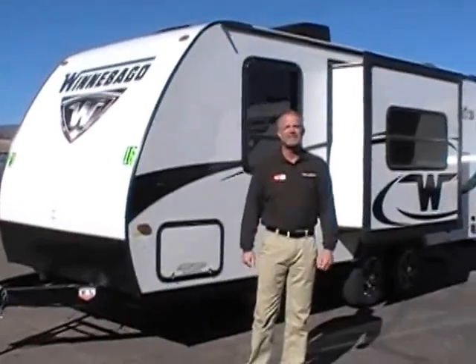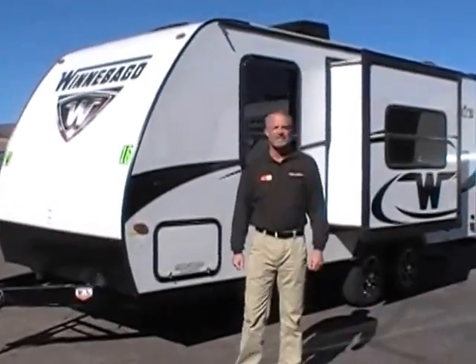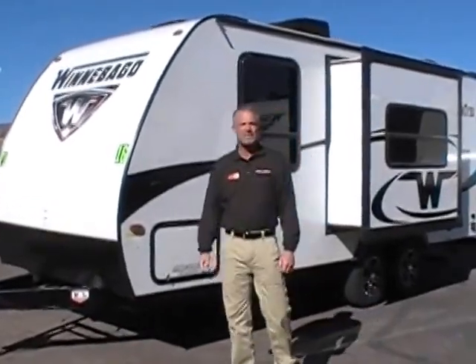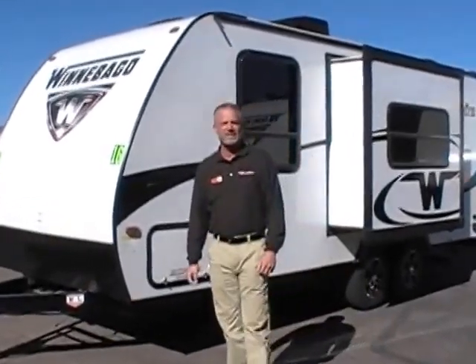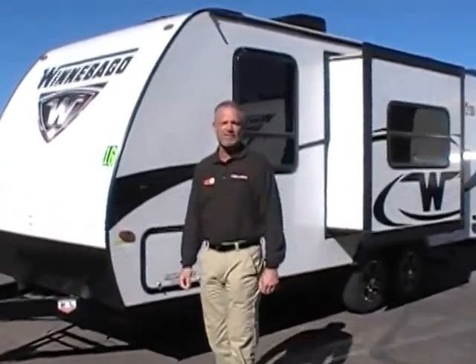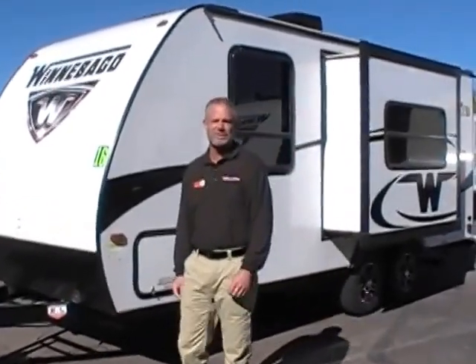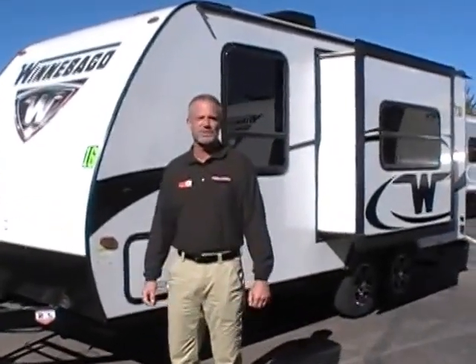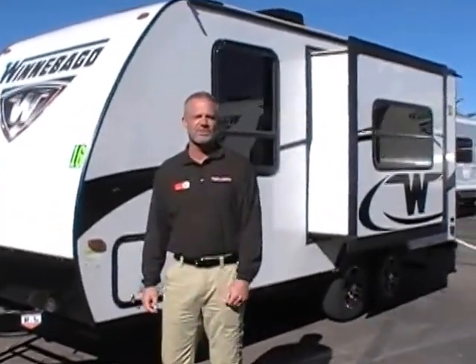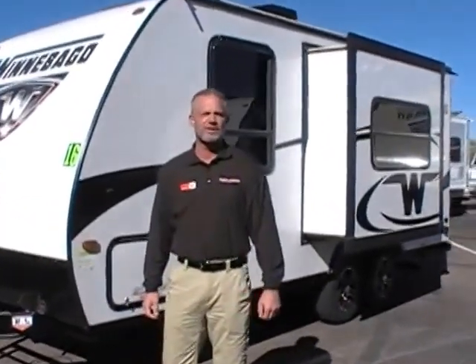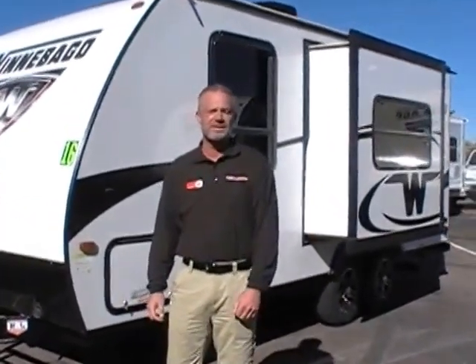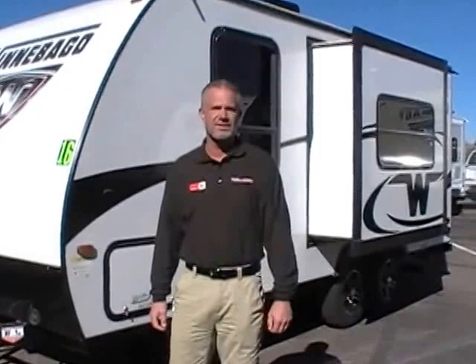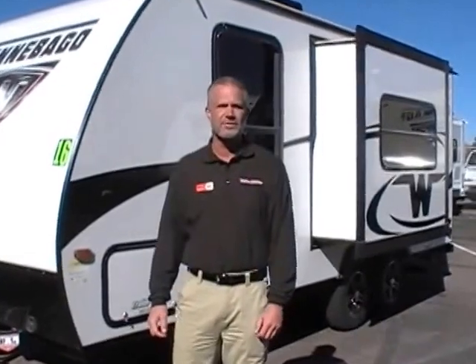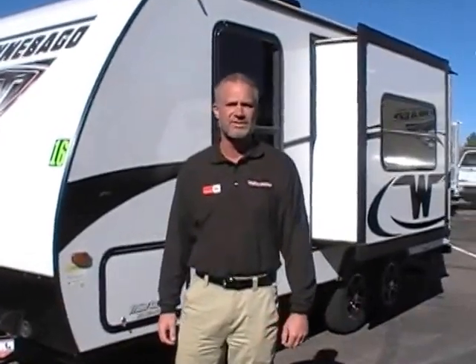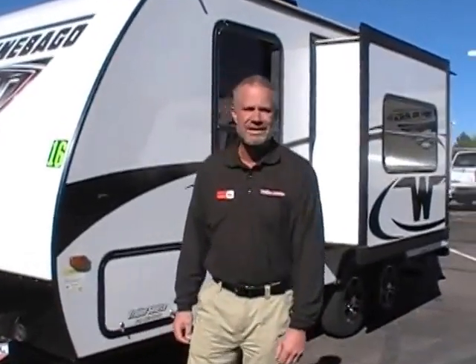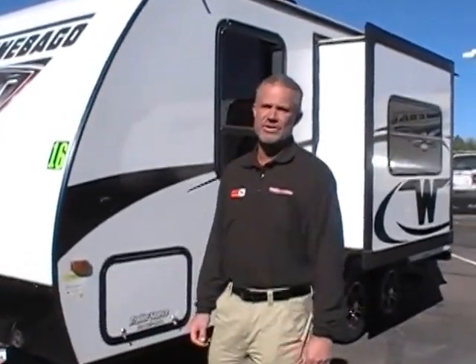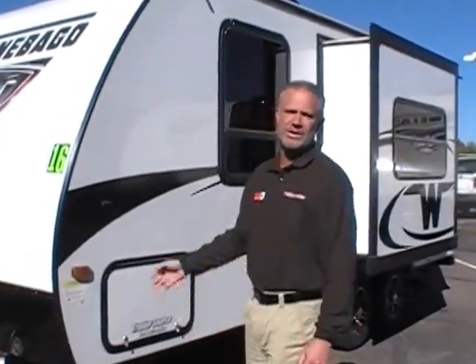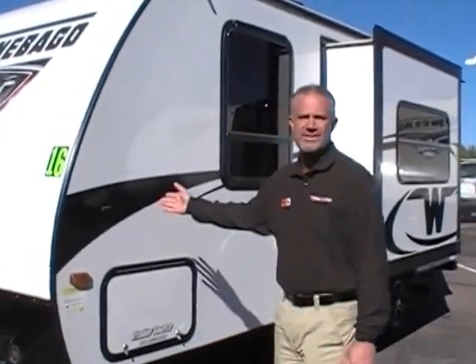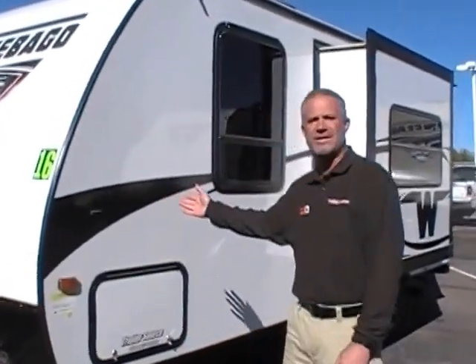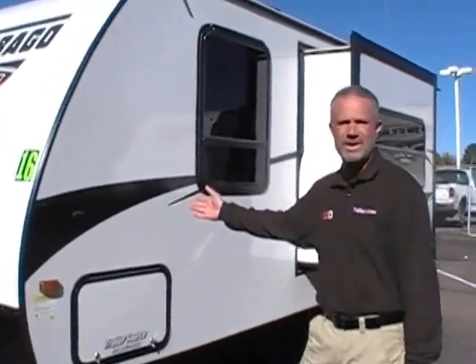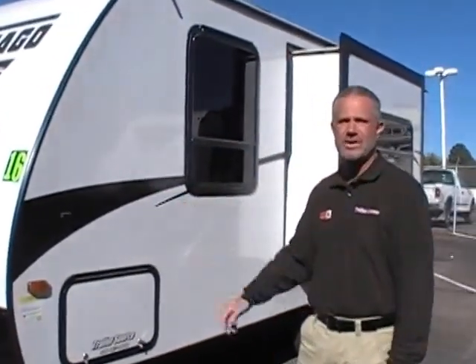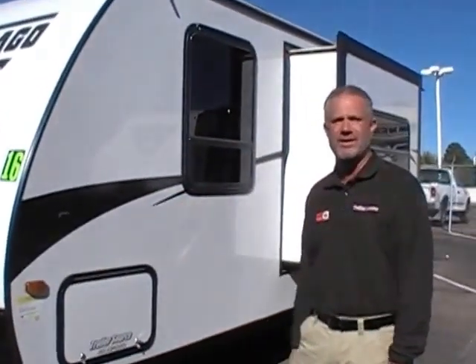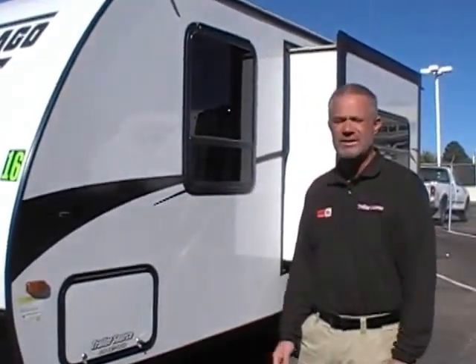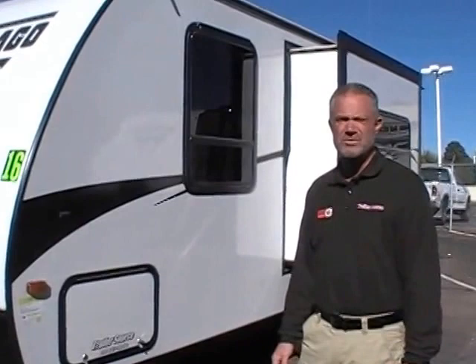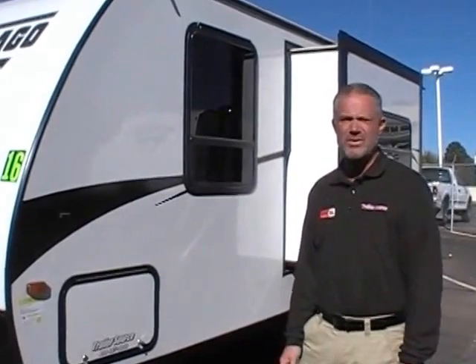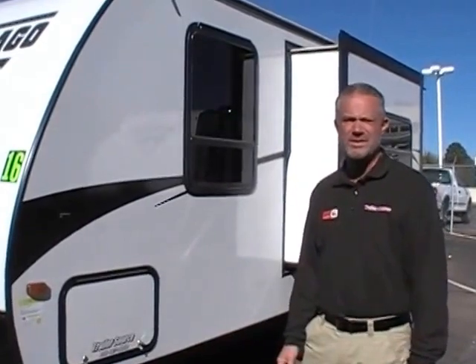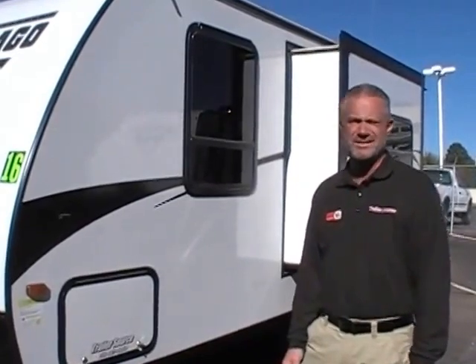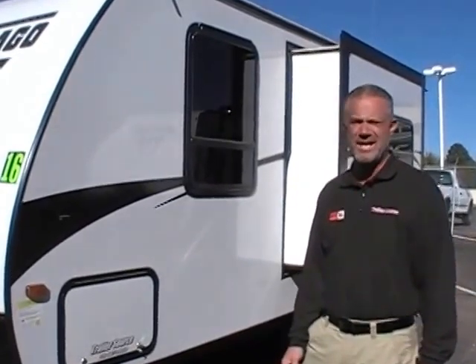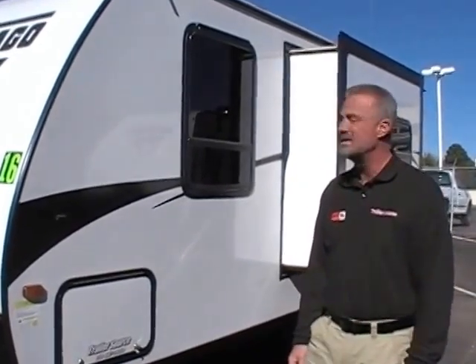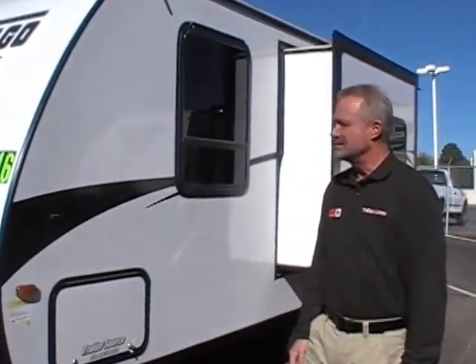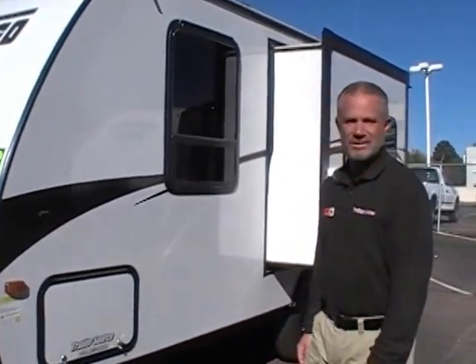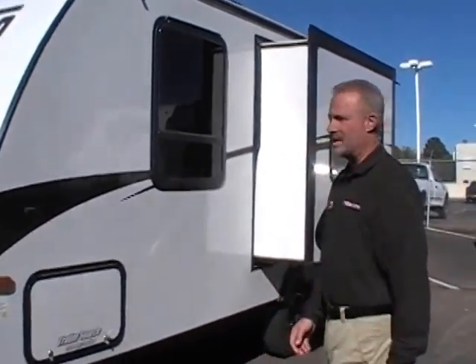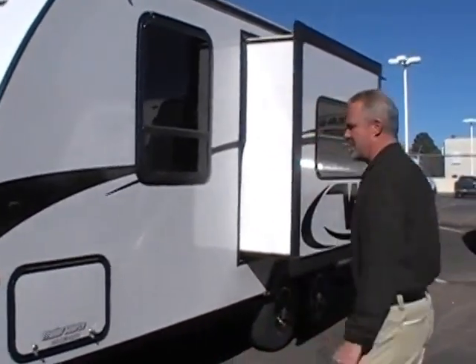Hey guys, my name is Pete. I'm coming to you from Trailer Source RV Center in Colorado Springs. I'm here to show you a 2016 brand new Winnebago 2106 DS that is clearance price right now.